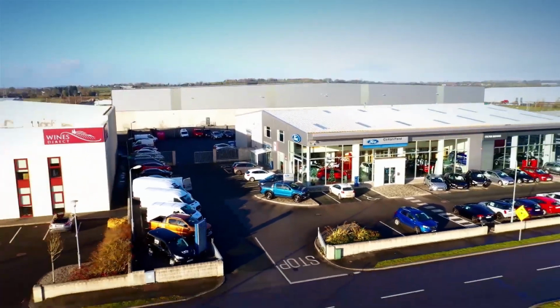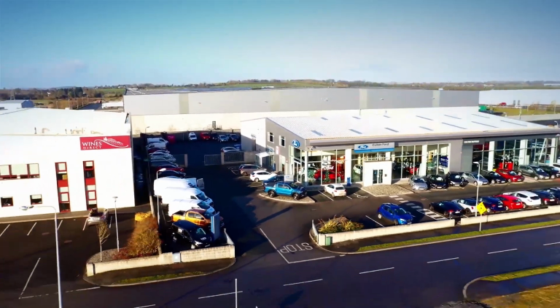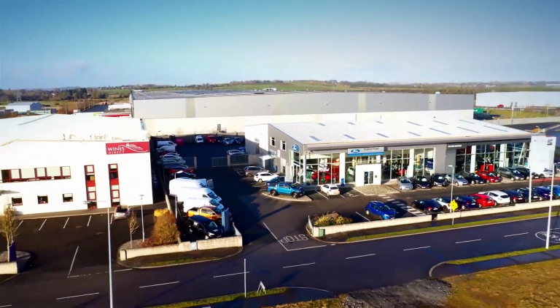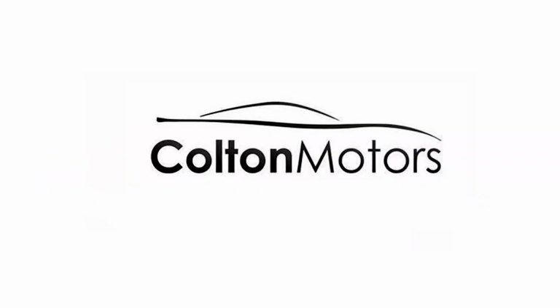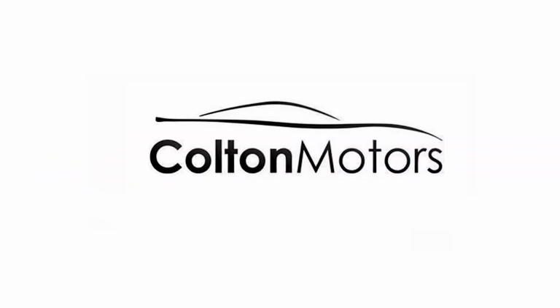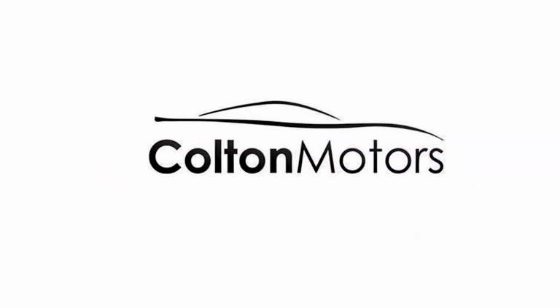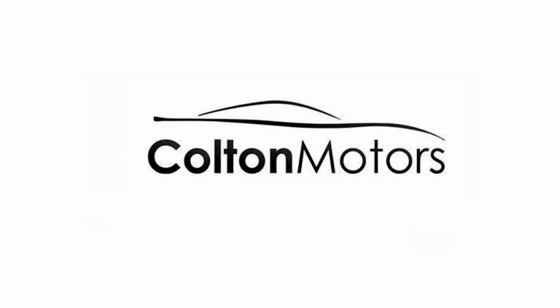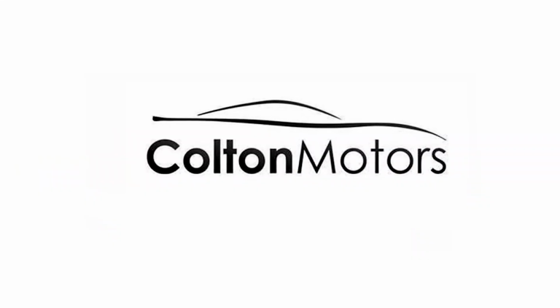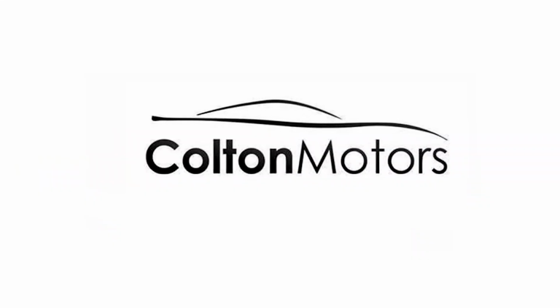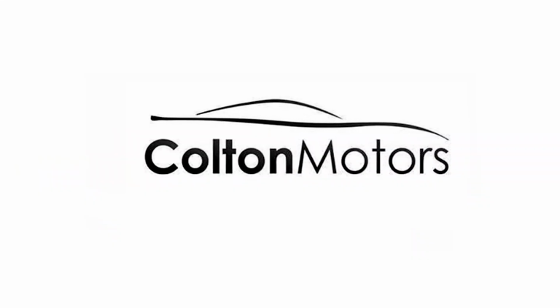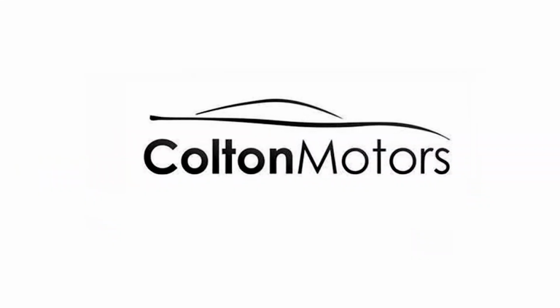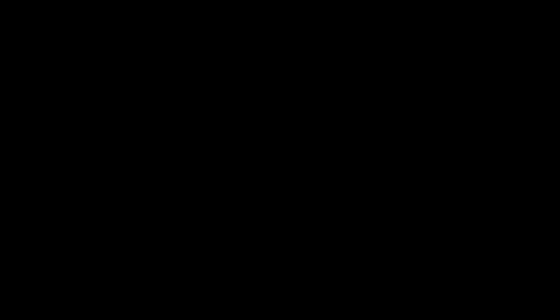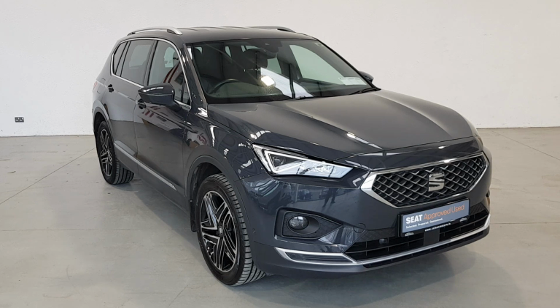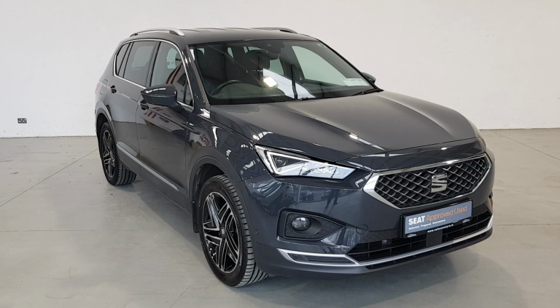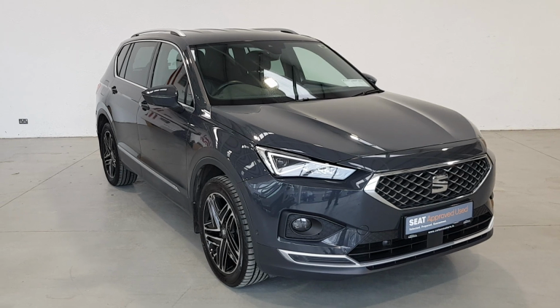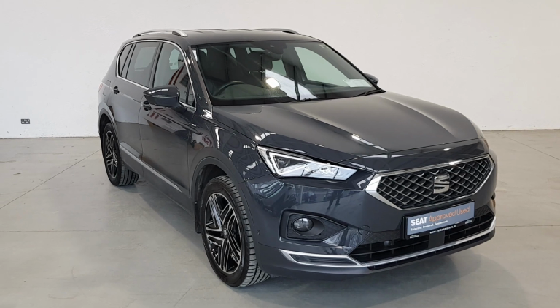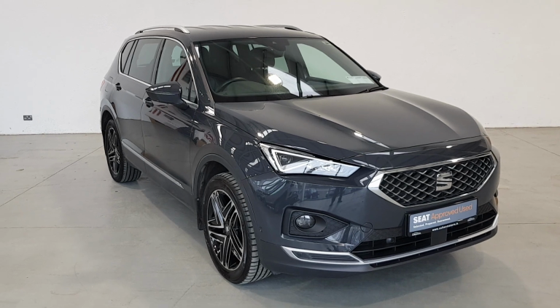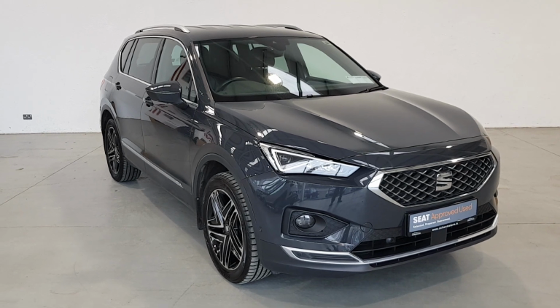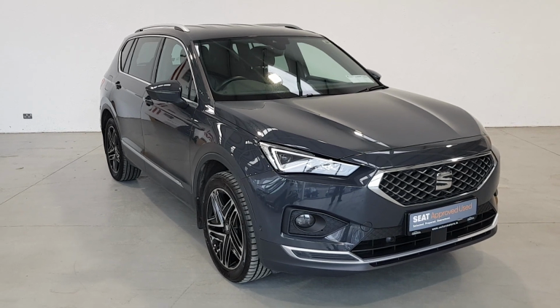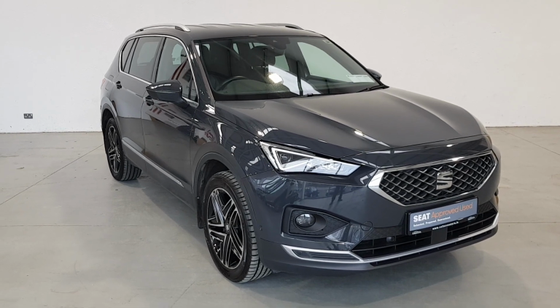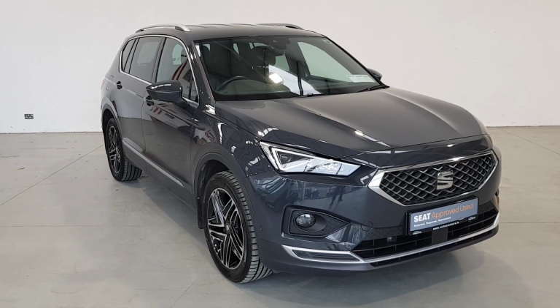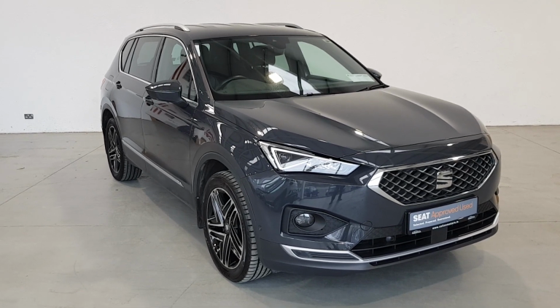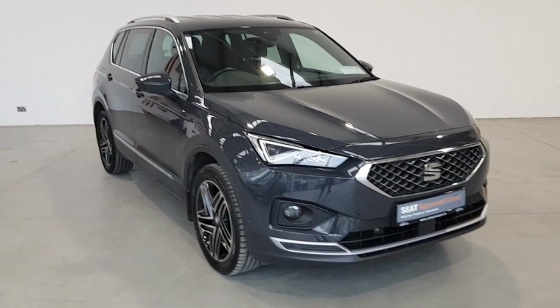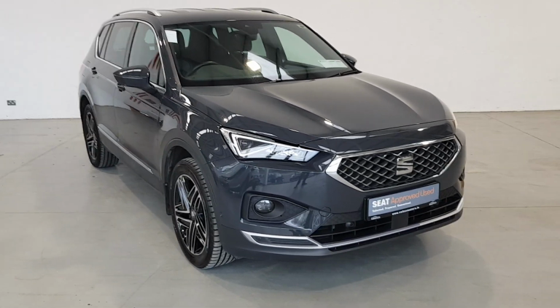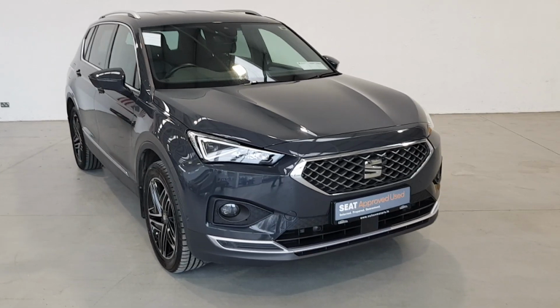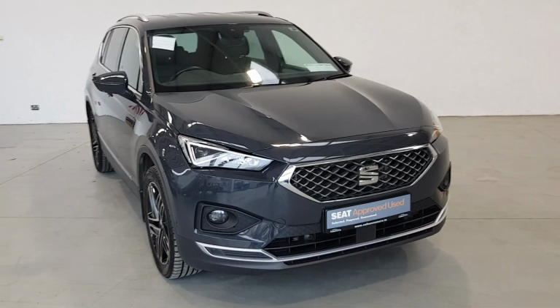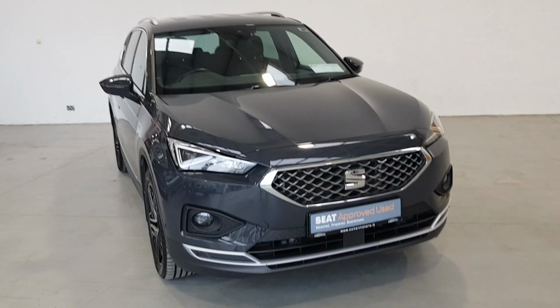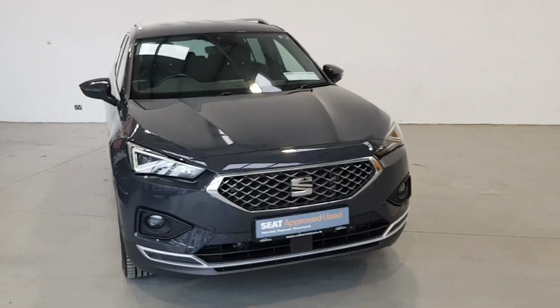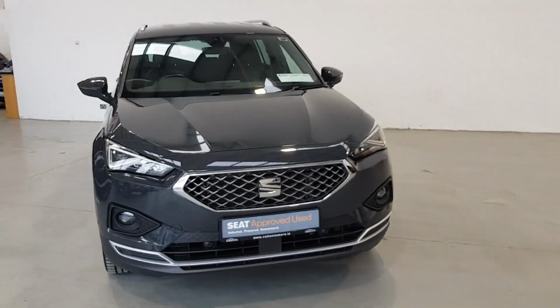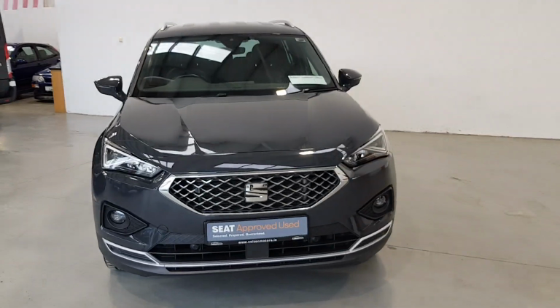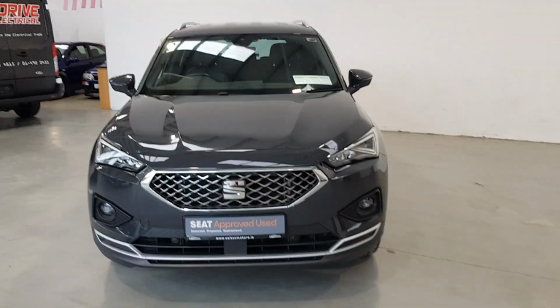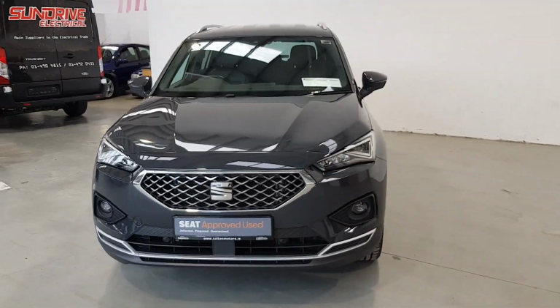Choosing an approved used SEAT is incredibly smart. Here's a few reasons why. First of all, our 110 multi-point check is conducted by qualified SEAT technicians using state-of-the-art diagnostic equipment.